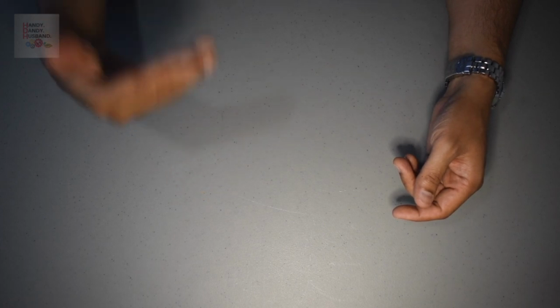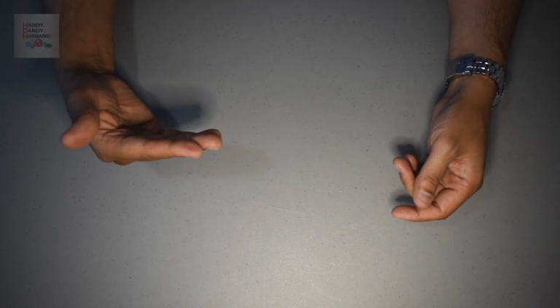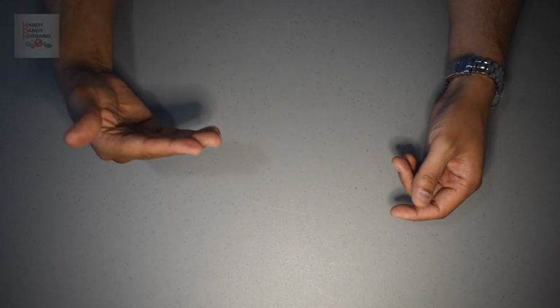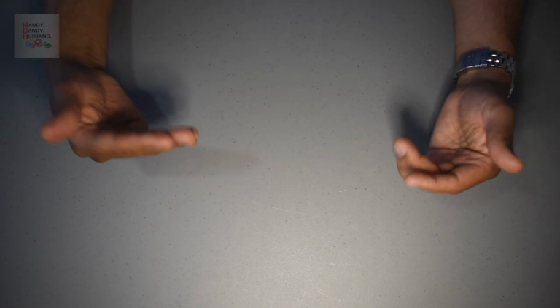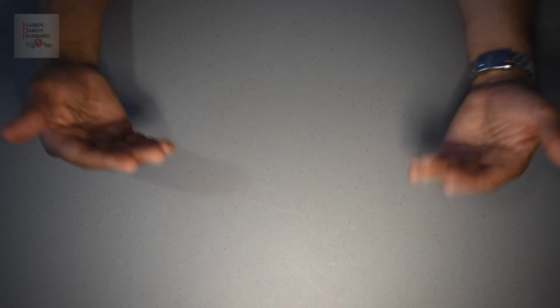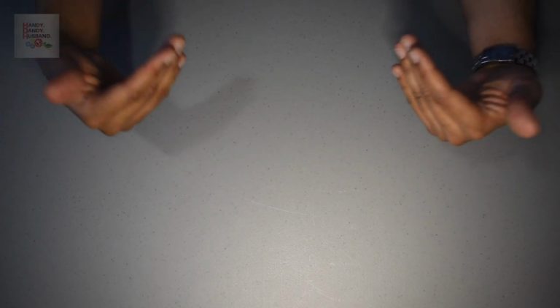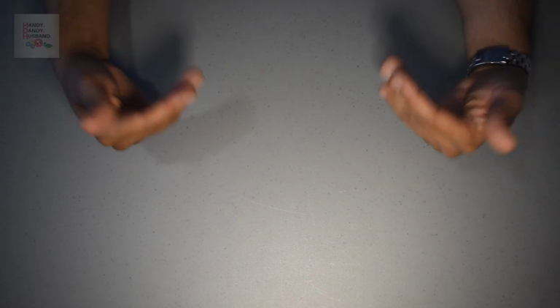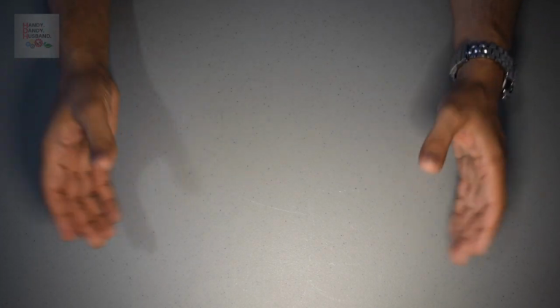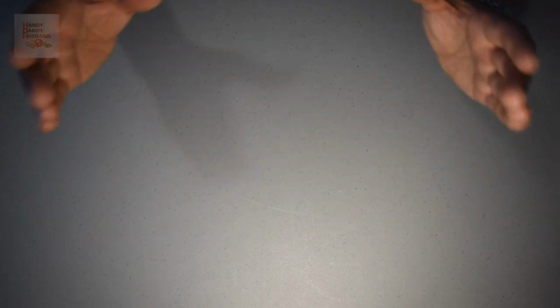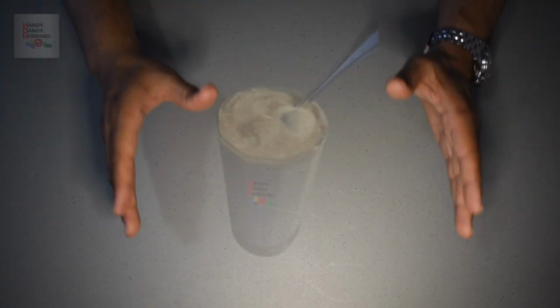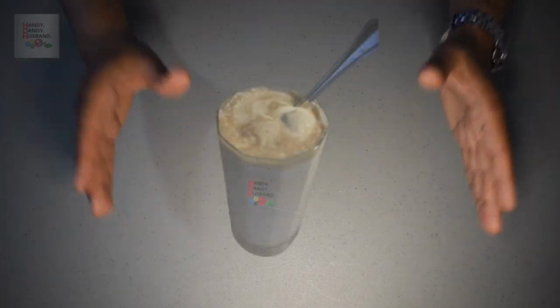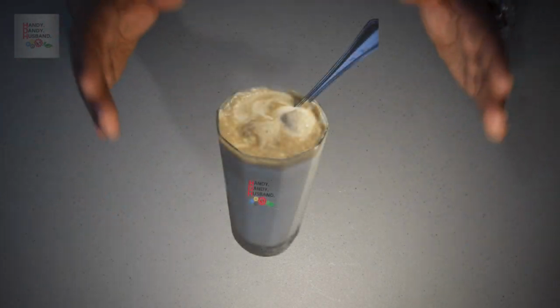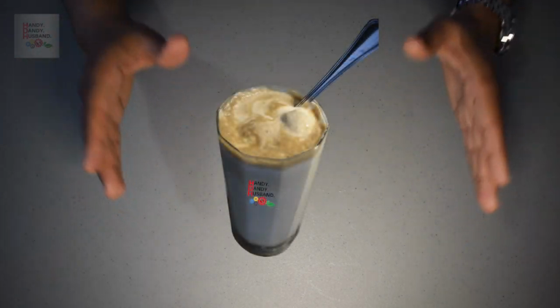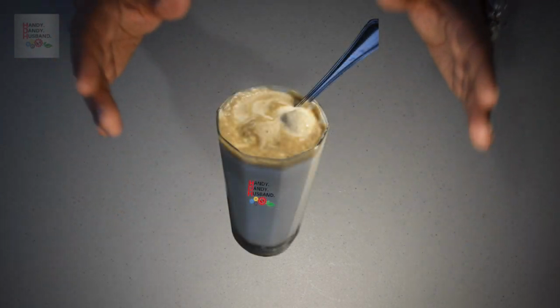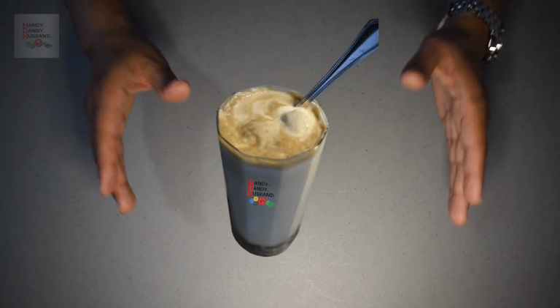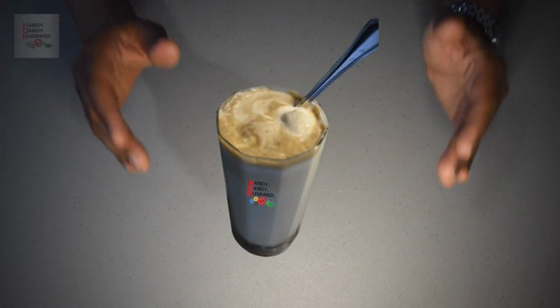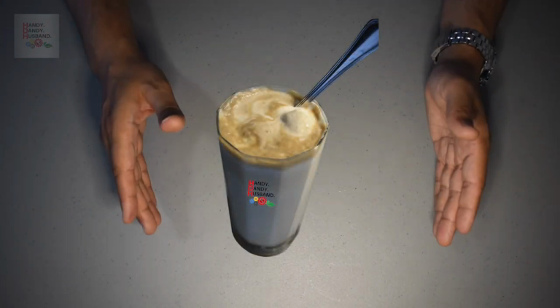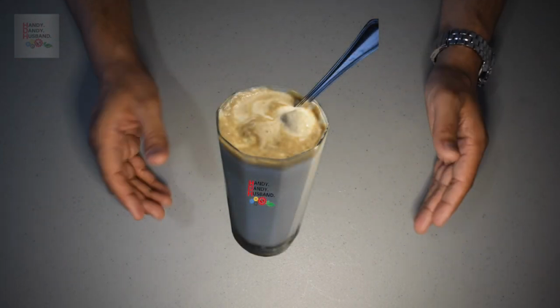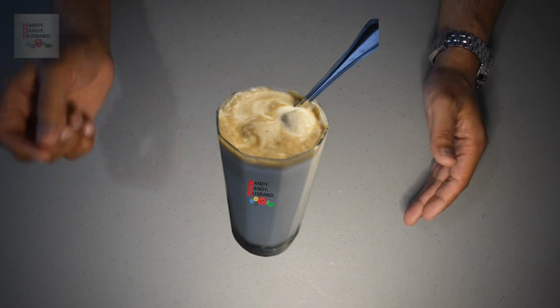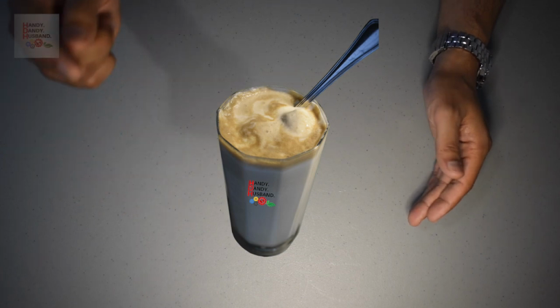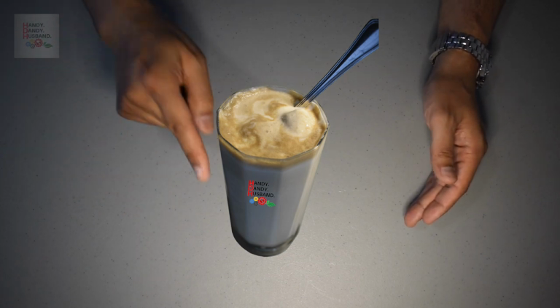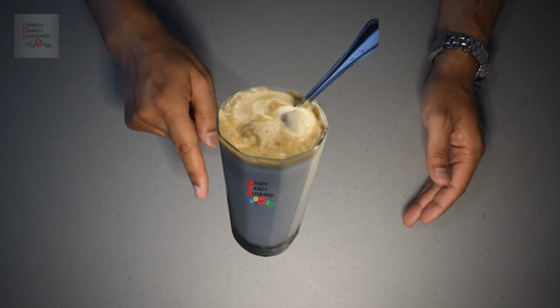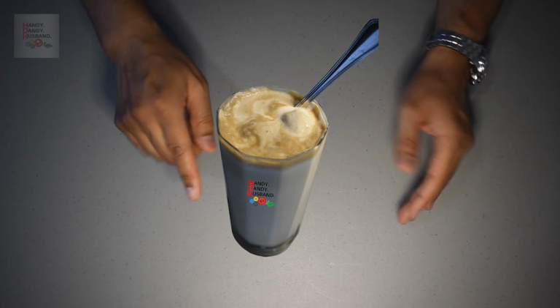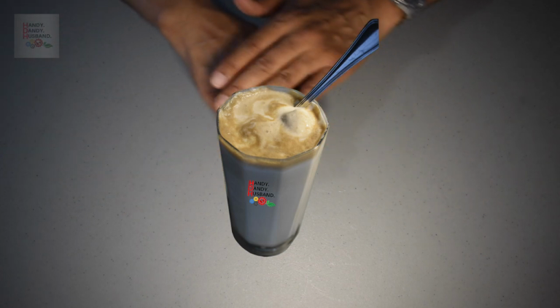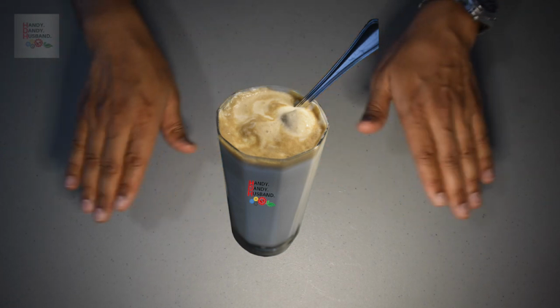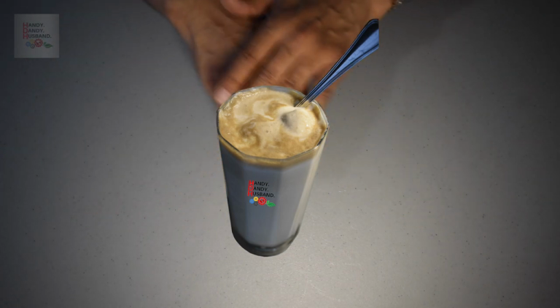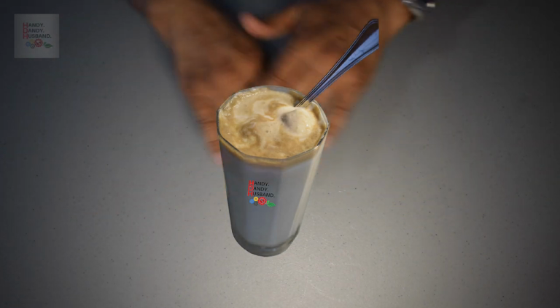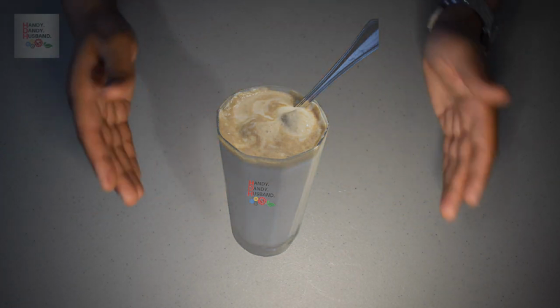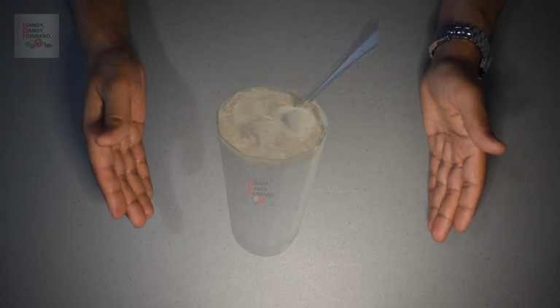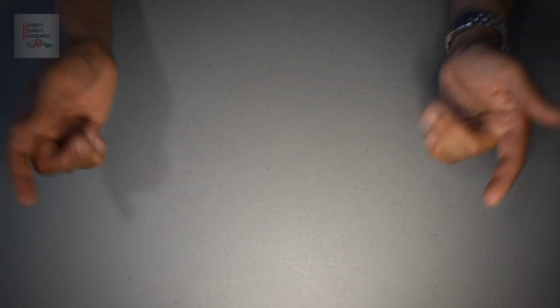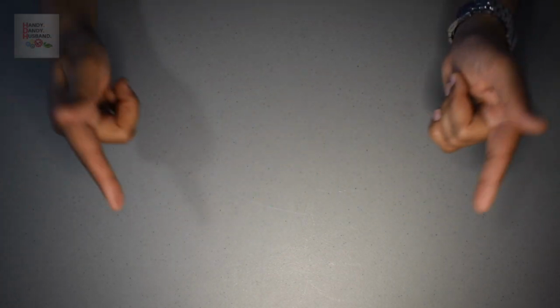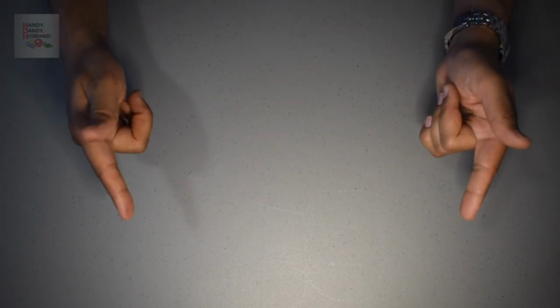I will show you how I make a Handy Dandy Husband float where the Coke — not the ice cream — floats.